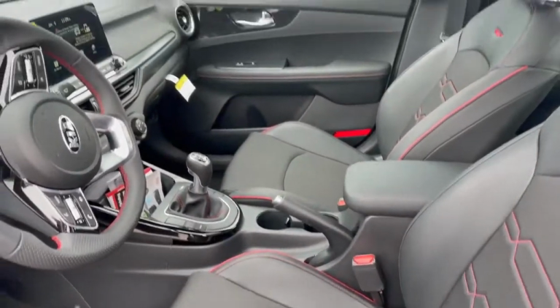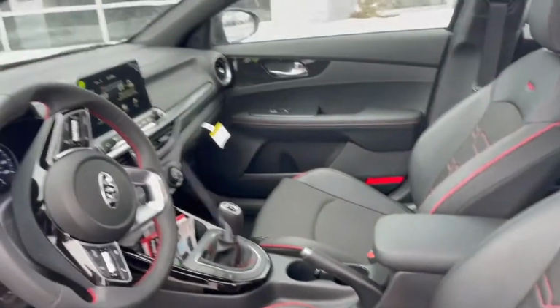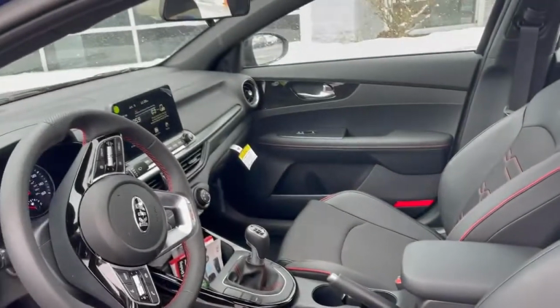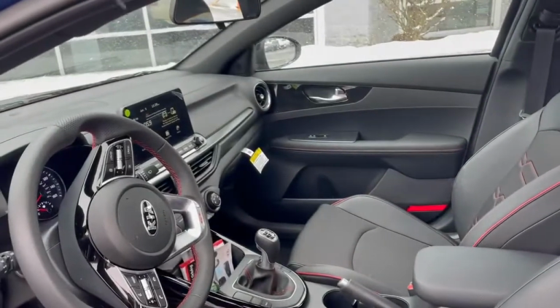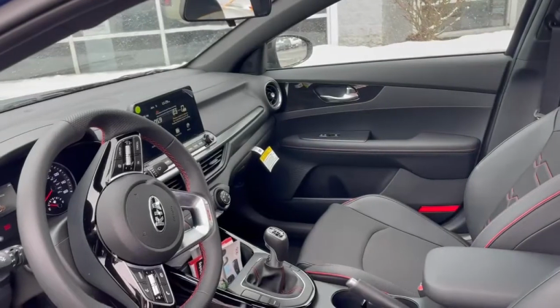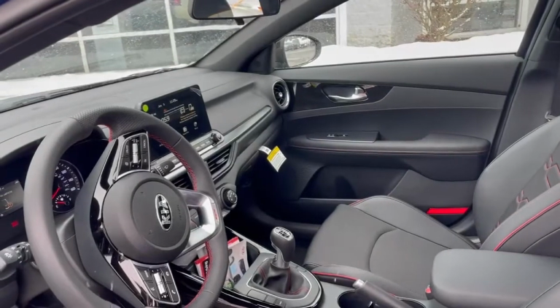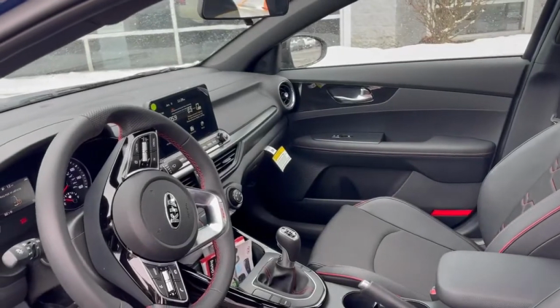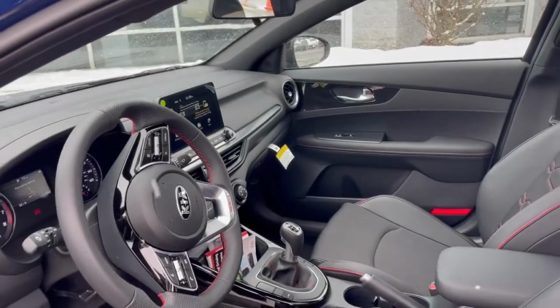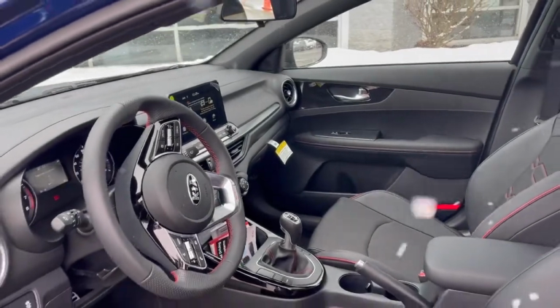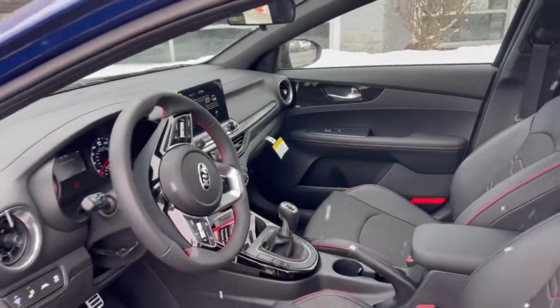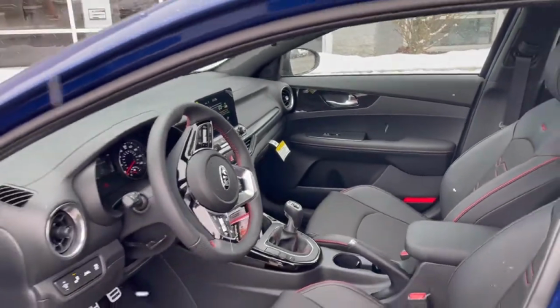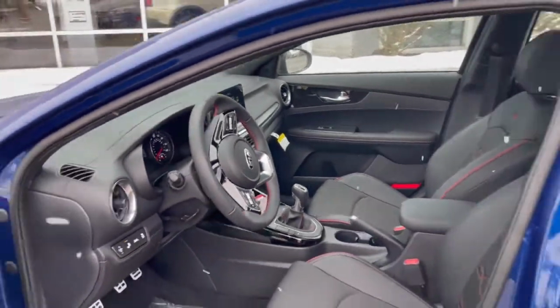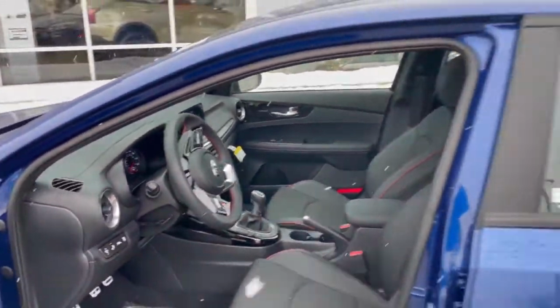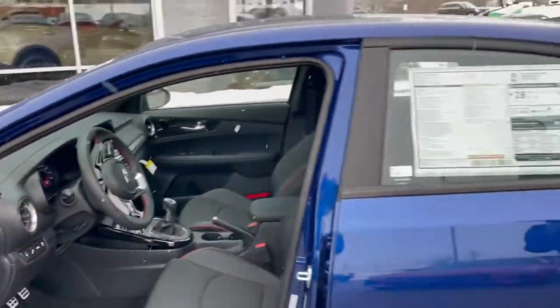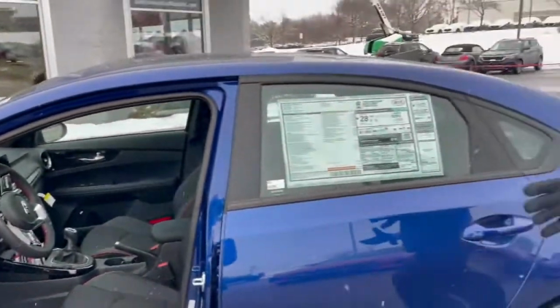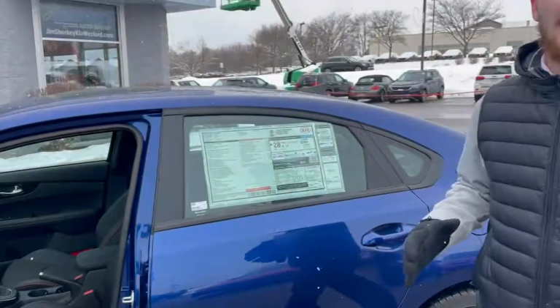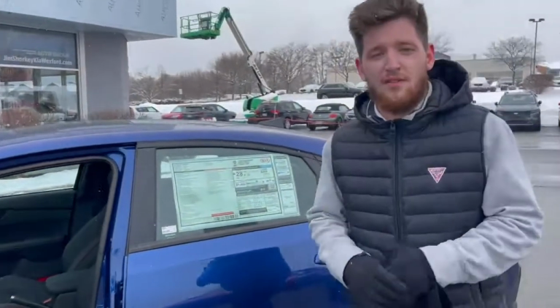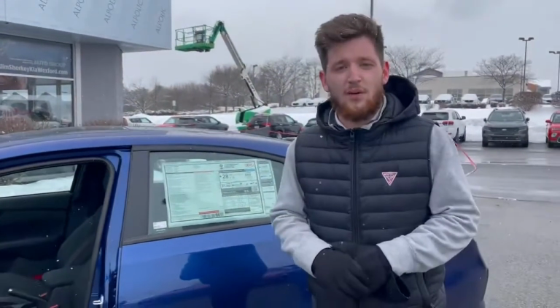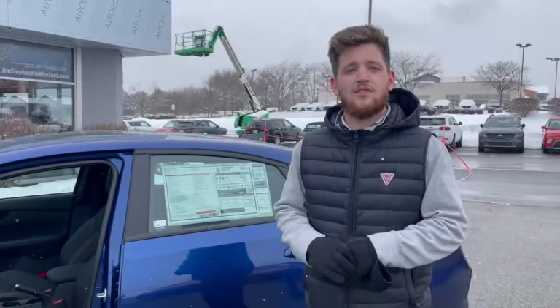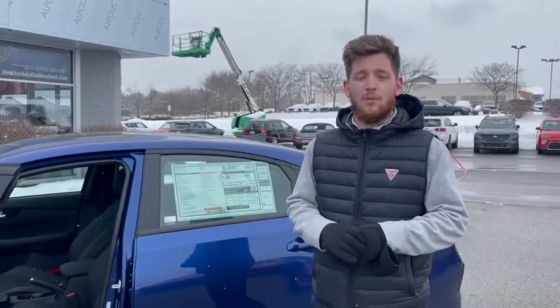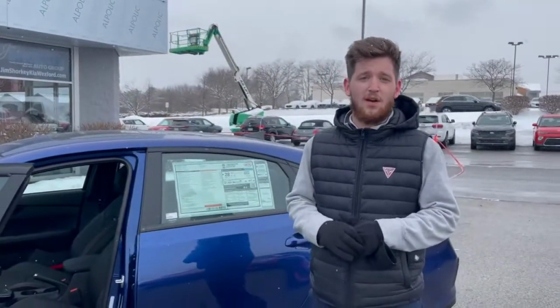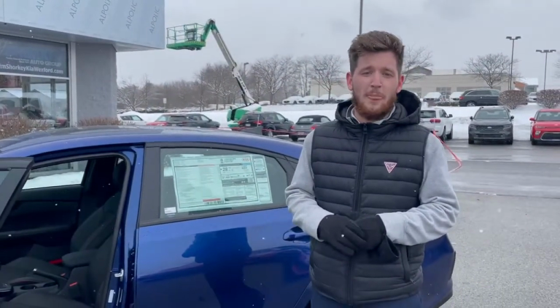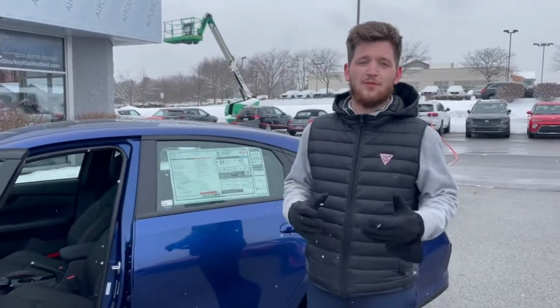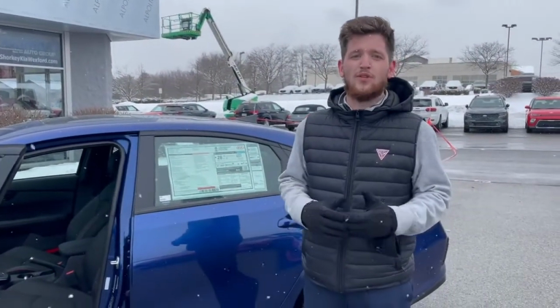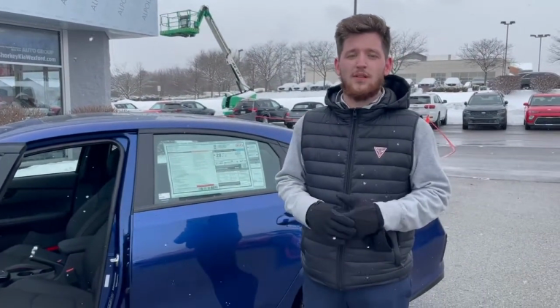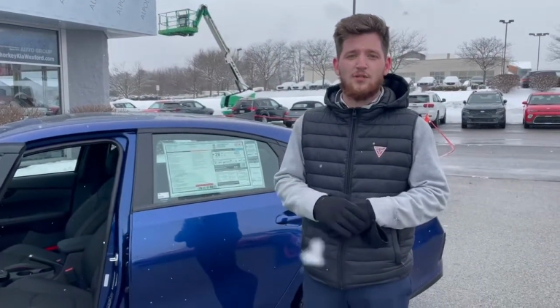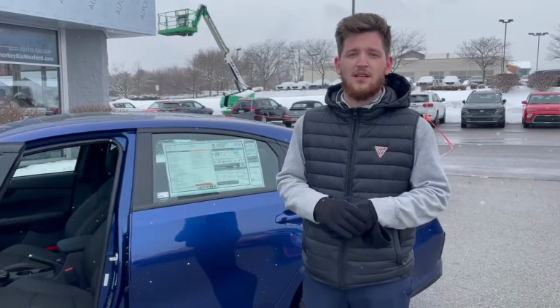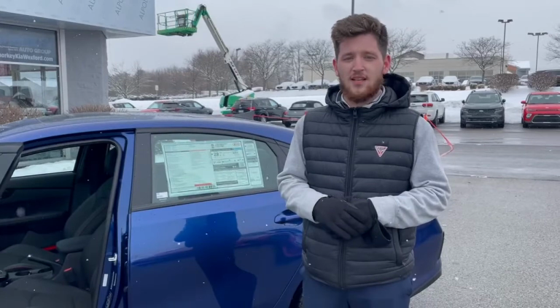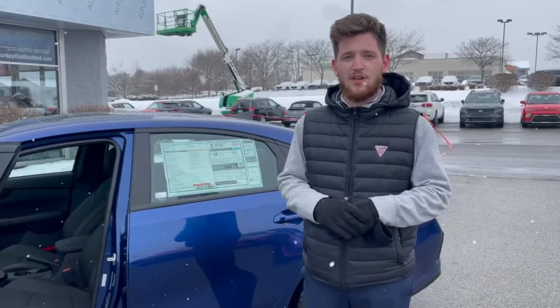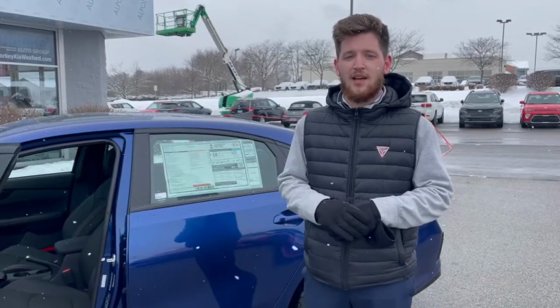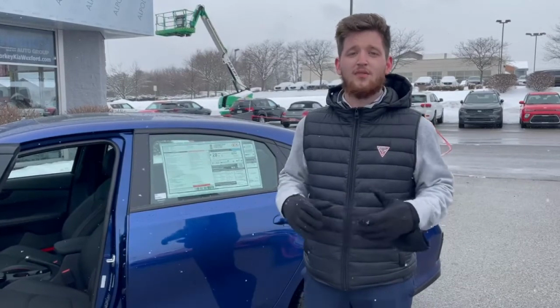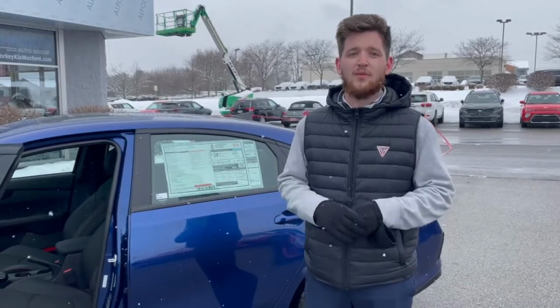This car is full of great features: Apple CarPlay, Android Auto, and all the safety features Kia has to offer. If you want to come take a test drive or have any questions on this vehicle, please give me a call. My number is 412-926-6727, and I really look forward to hearing from you guys.